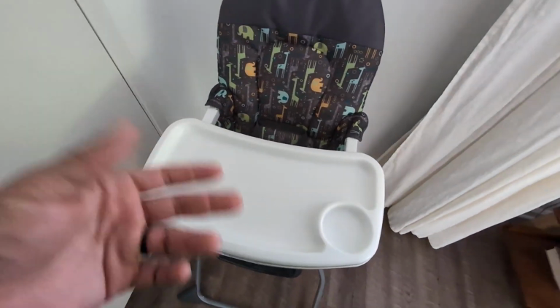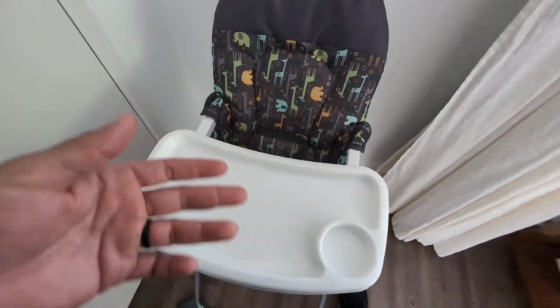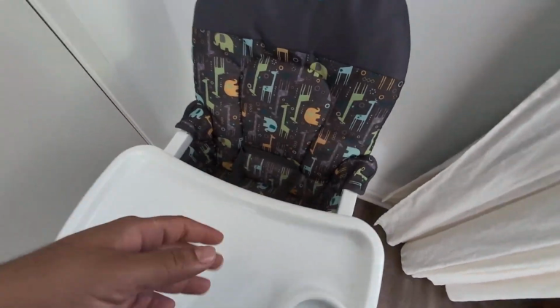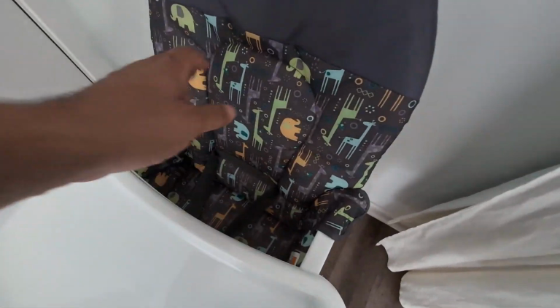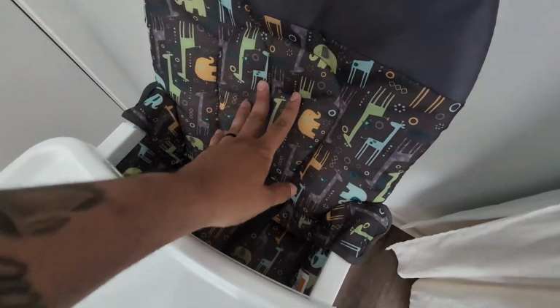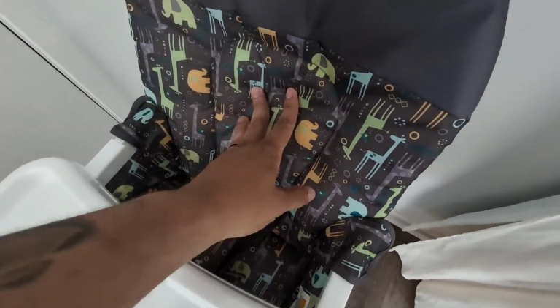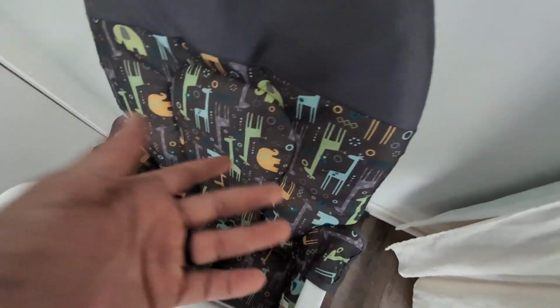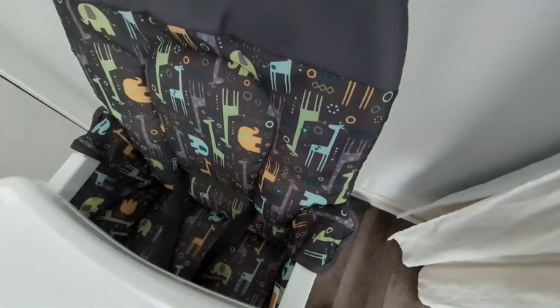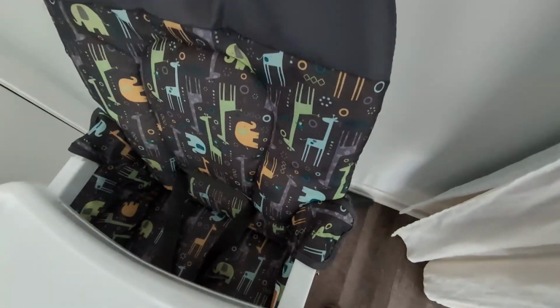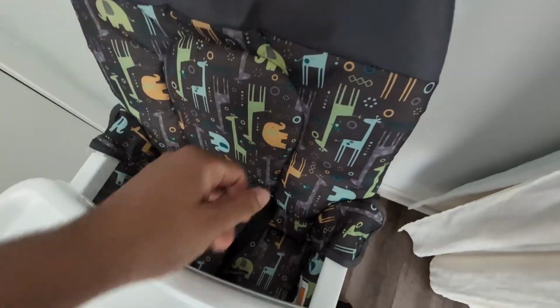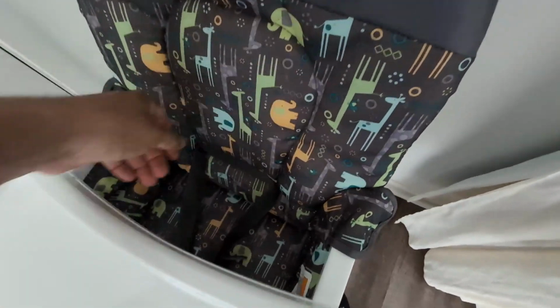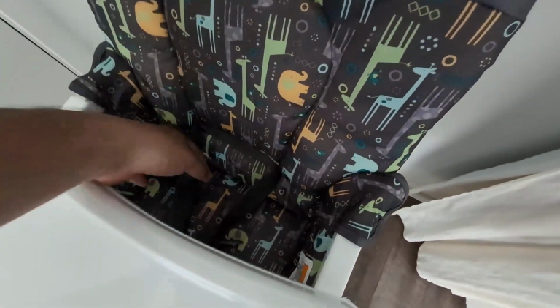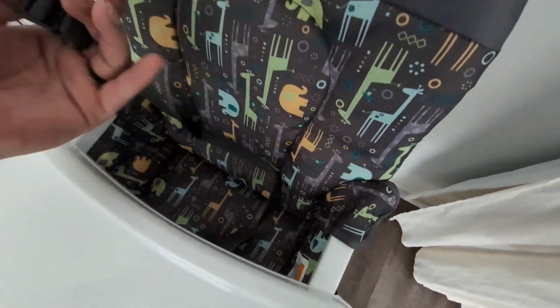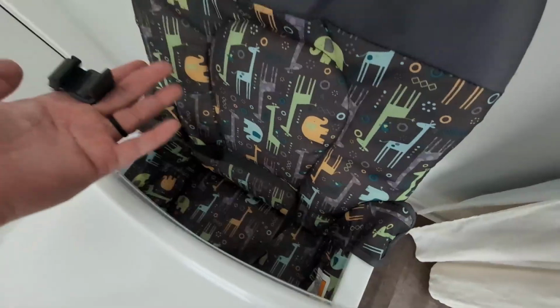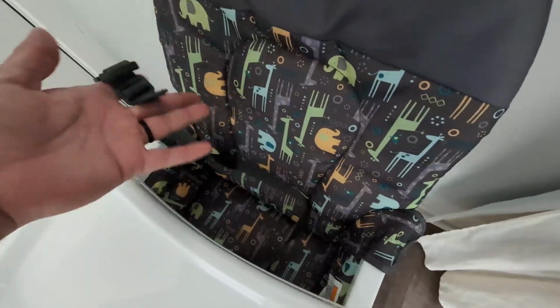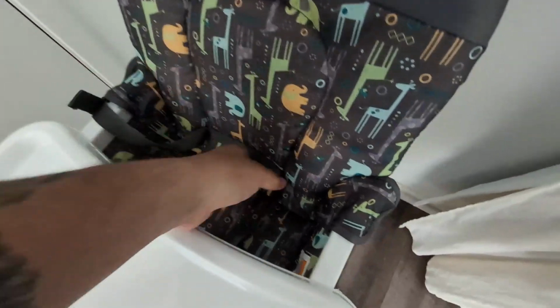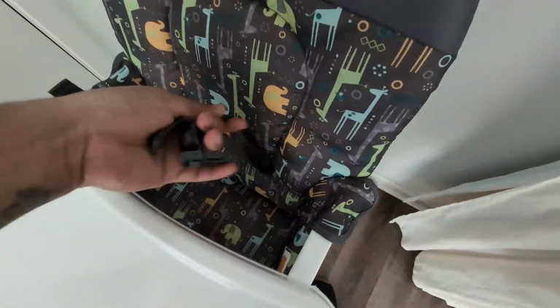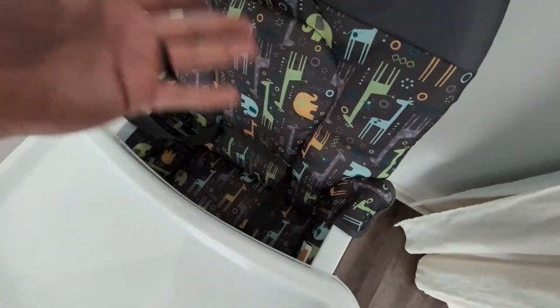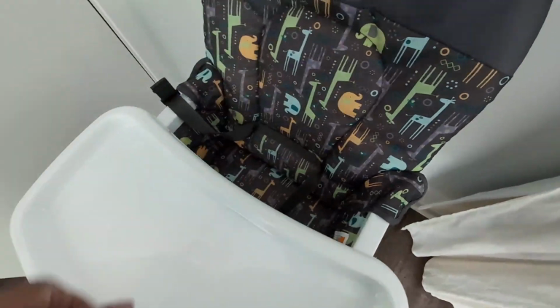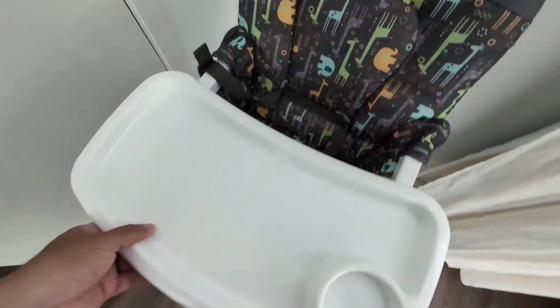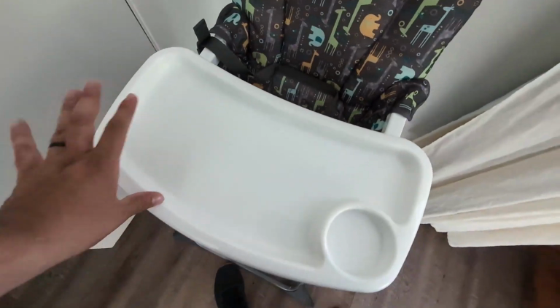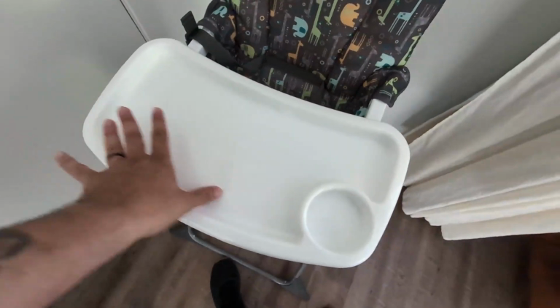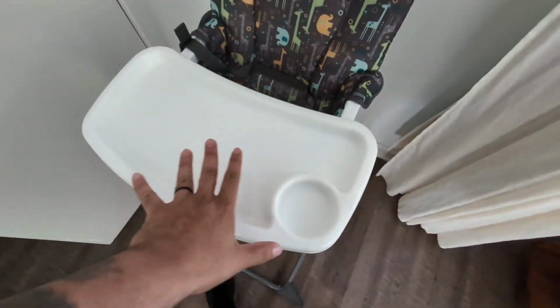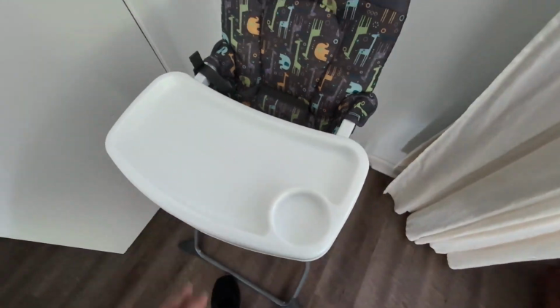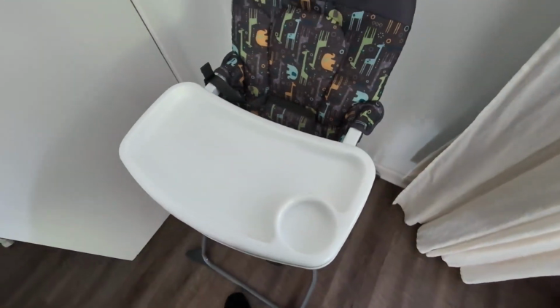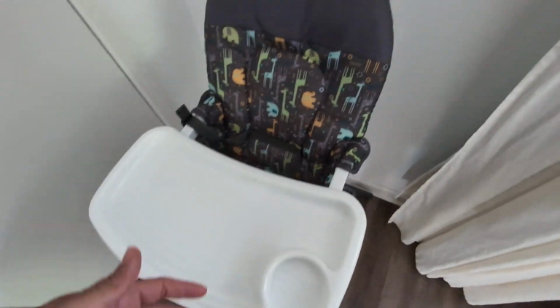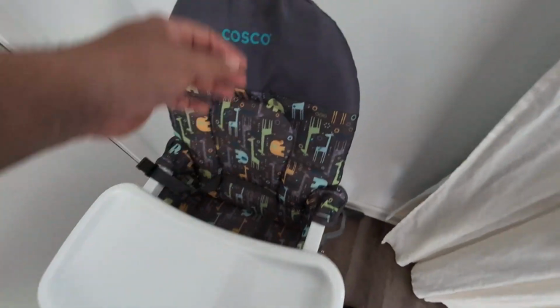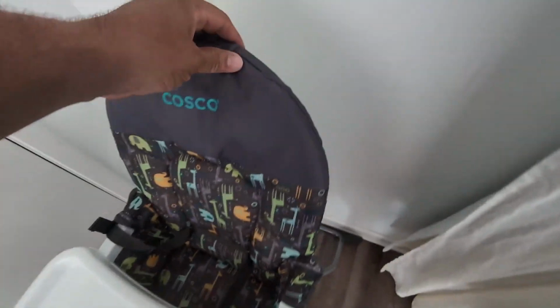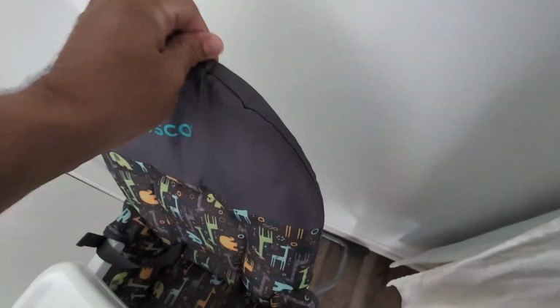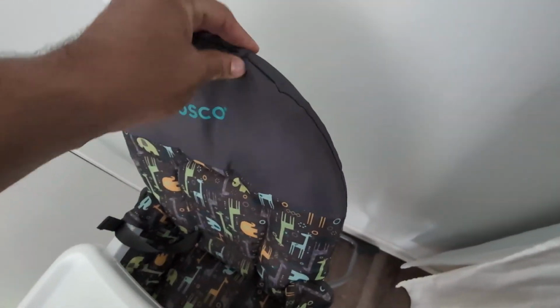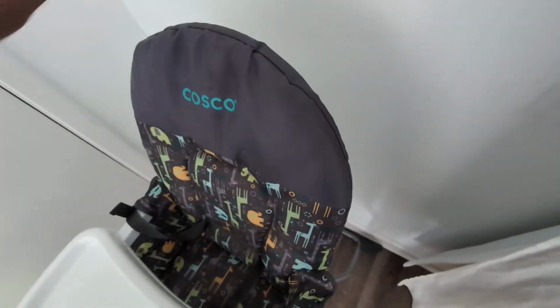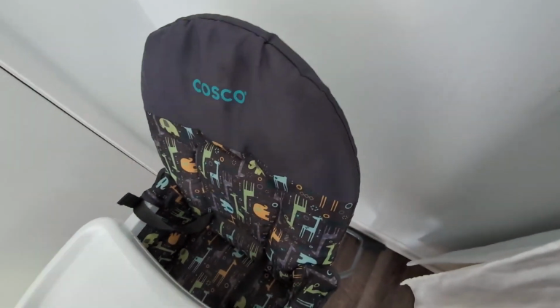You do get plenty of cushion here for your little one to sit, and you do get this little strap to strap them in while they're in here. Very easy to clean — this does come off here if you need to wash it, it comes right off.